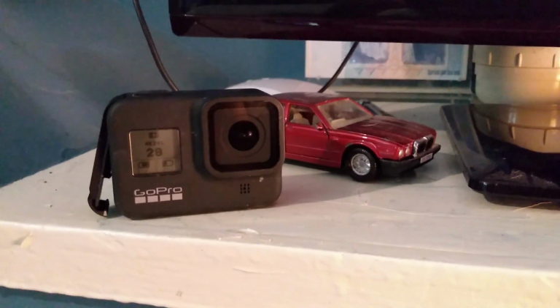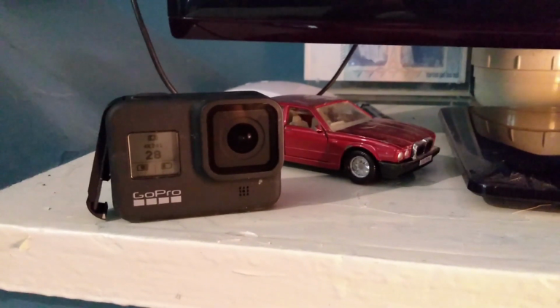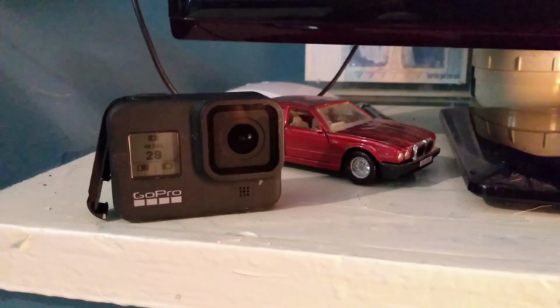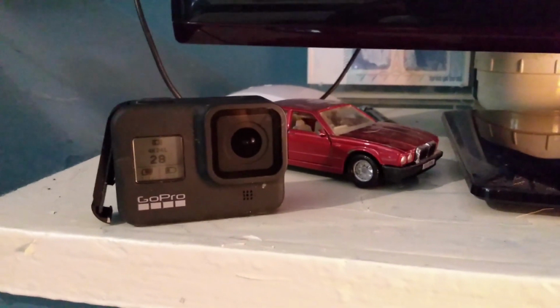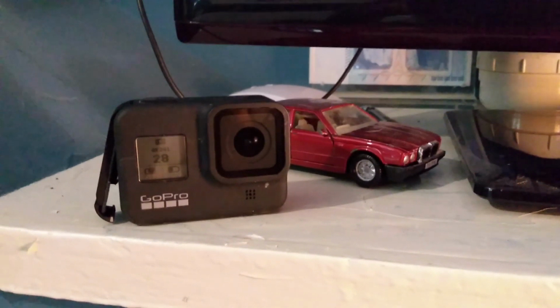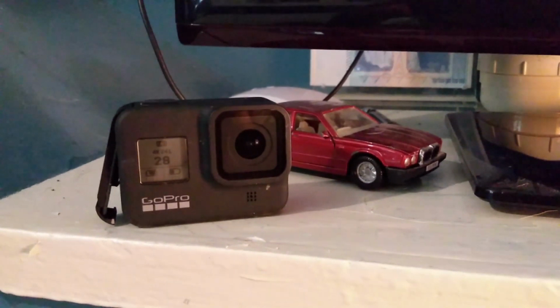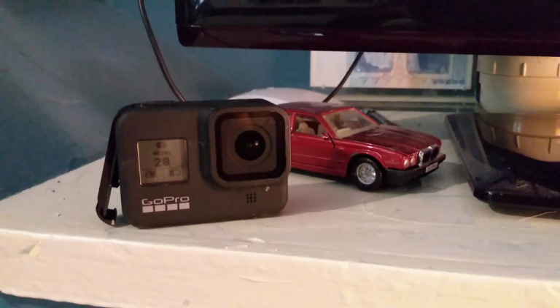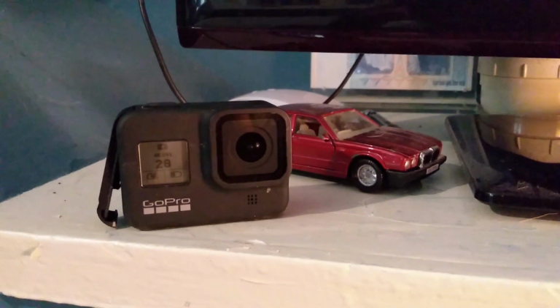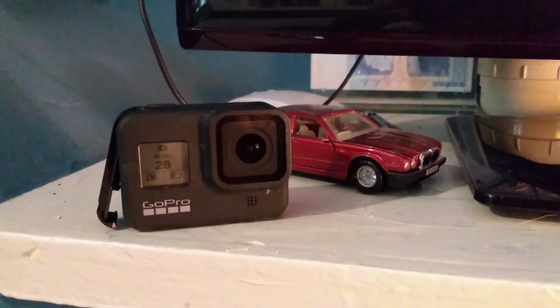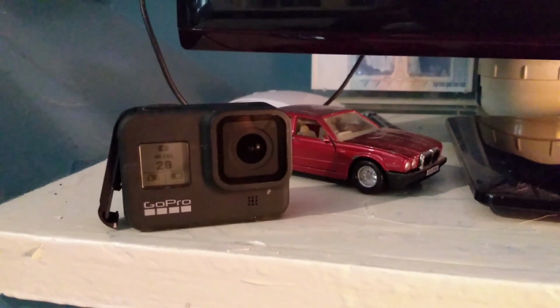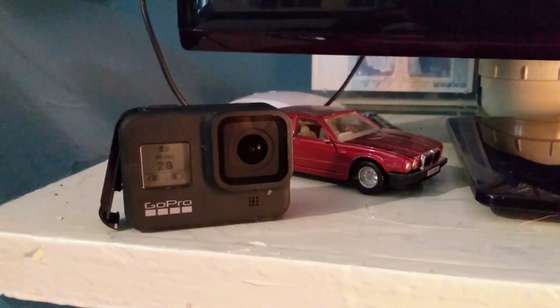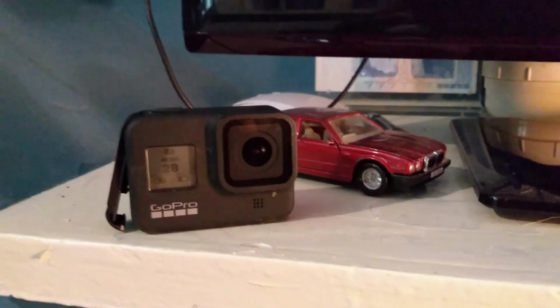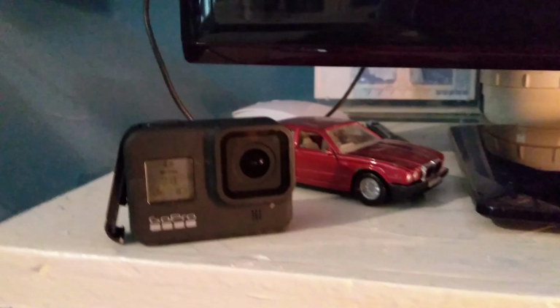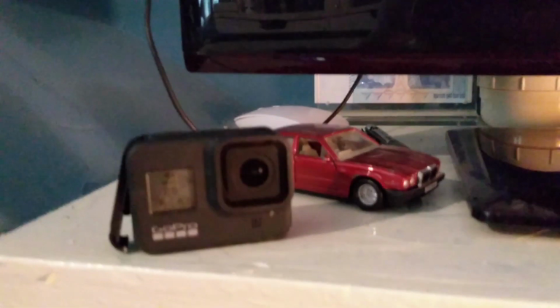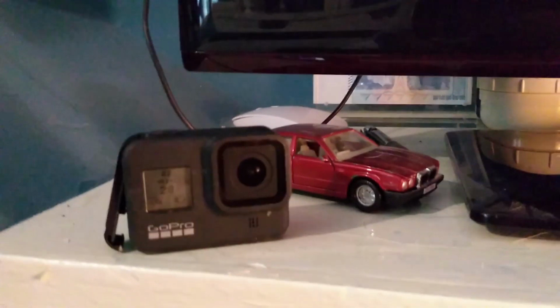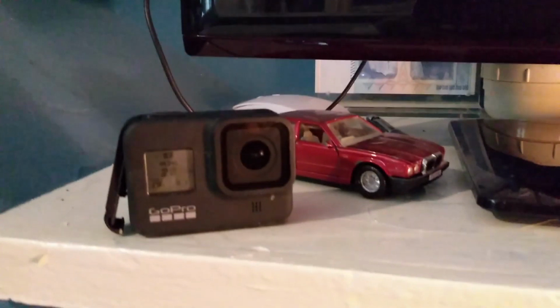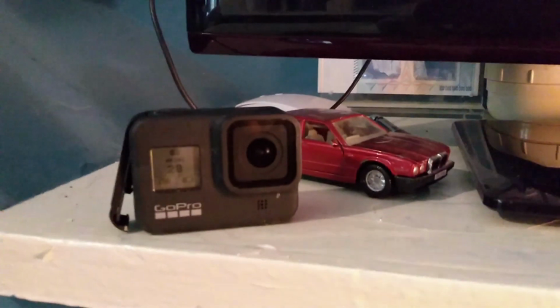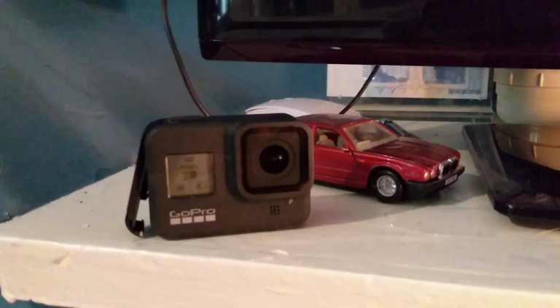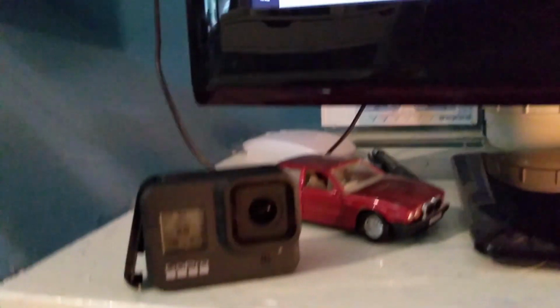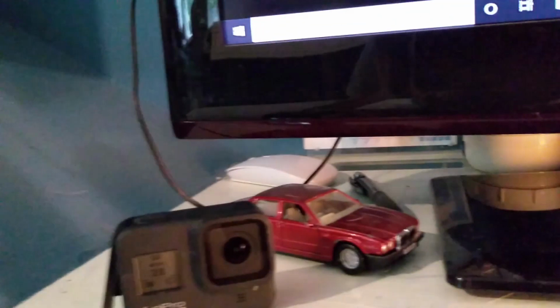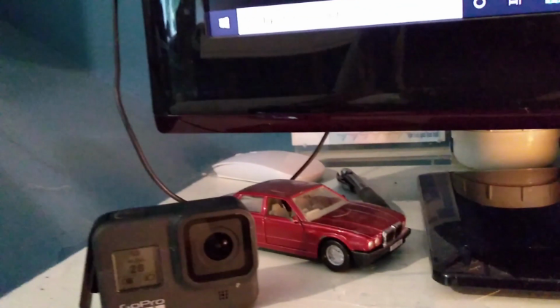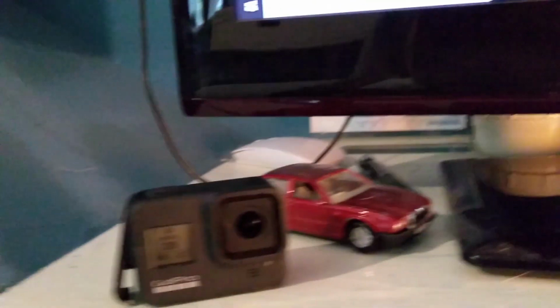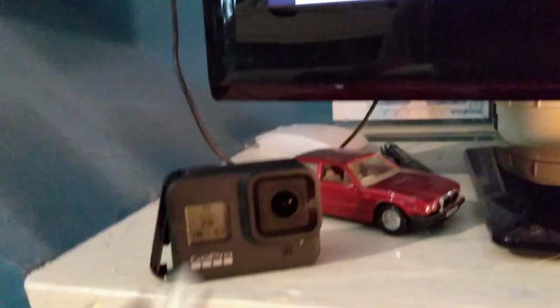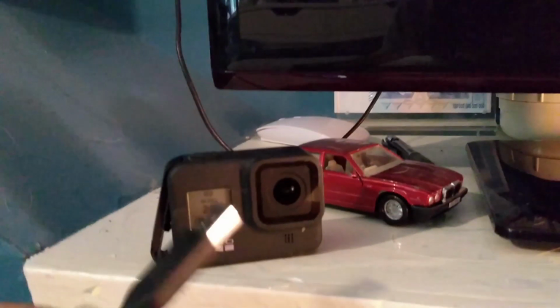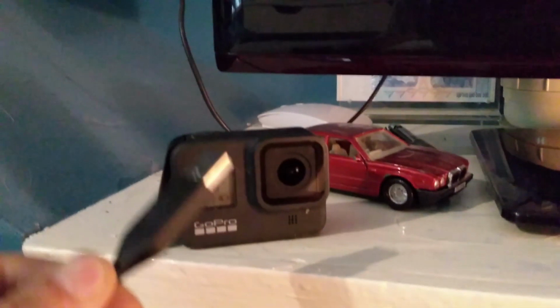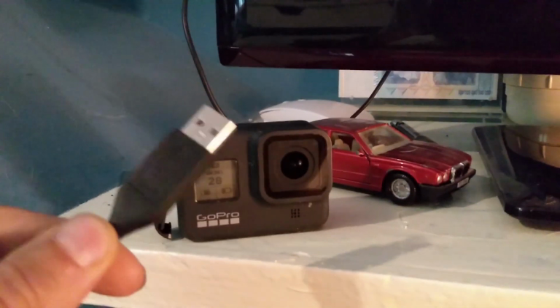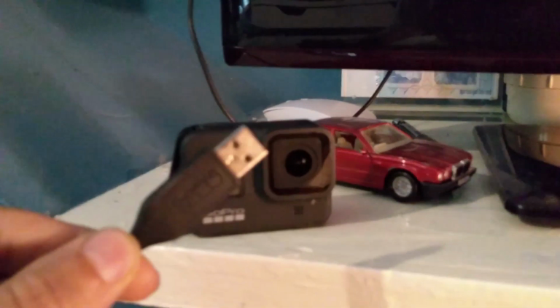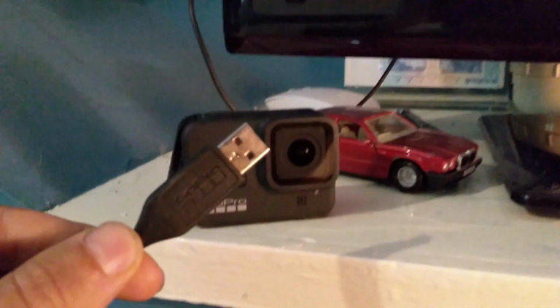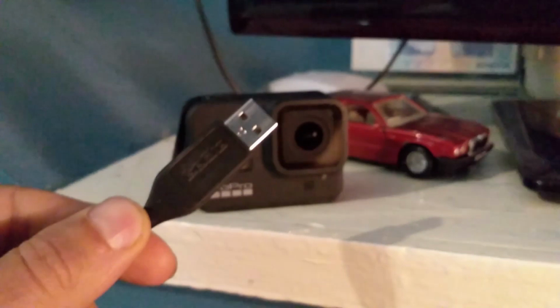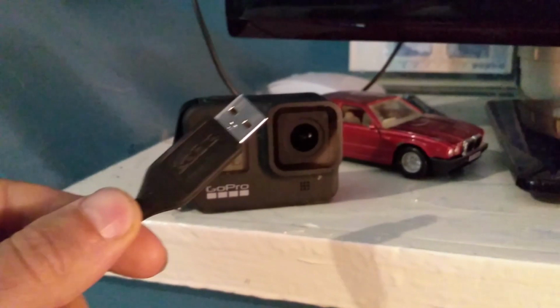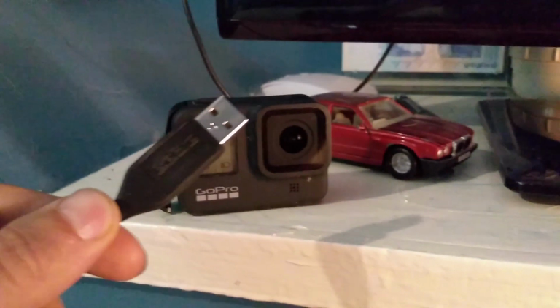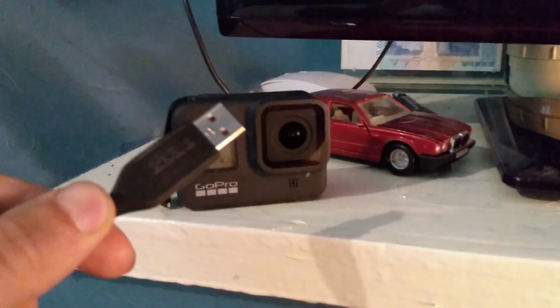Hi guys, I spent about the last hour trying to connect my GoPro Hero 8 to my PC to transfer files off it. I've finally come up with a solution that's working for me.